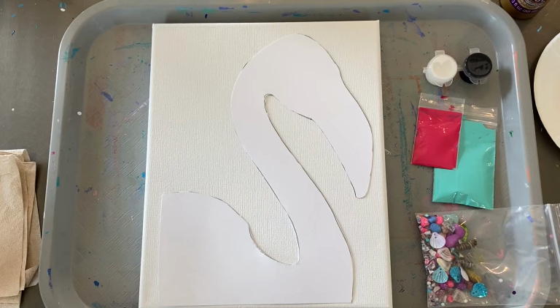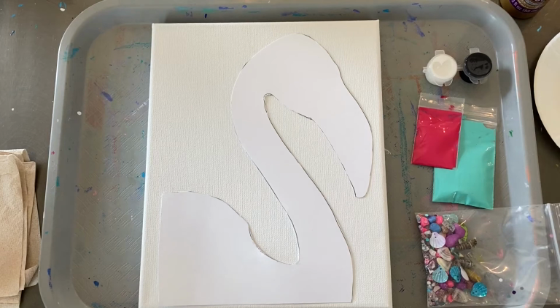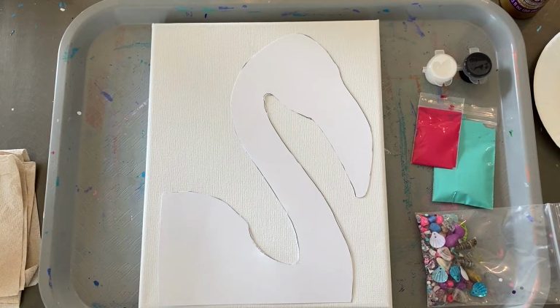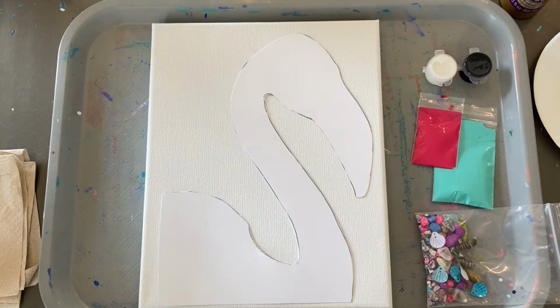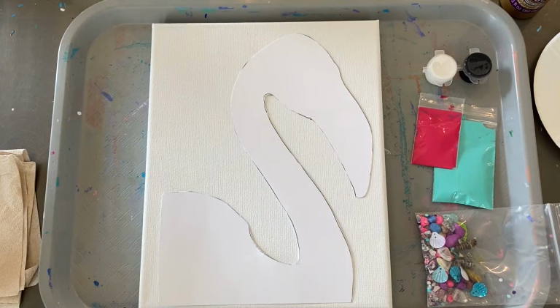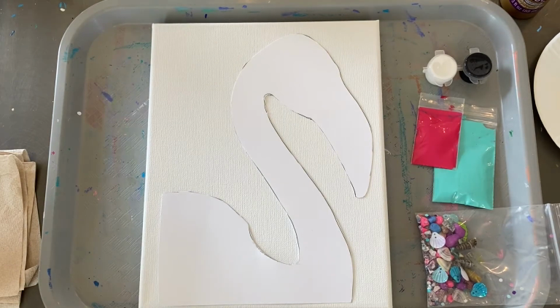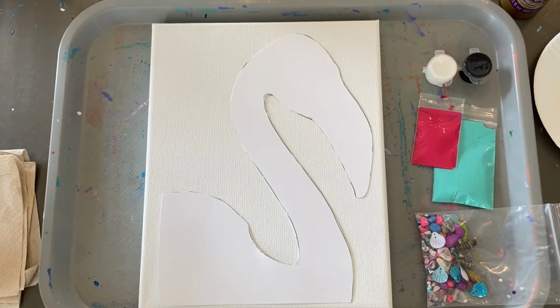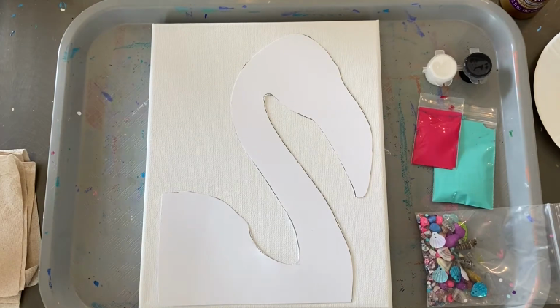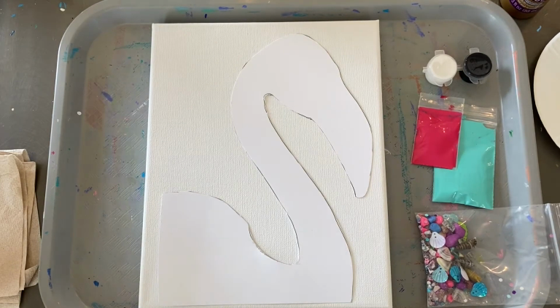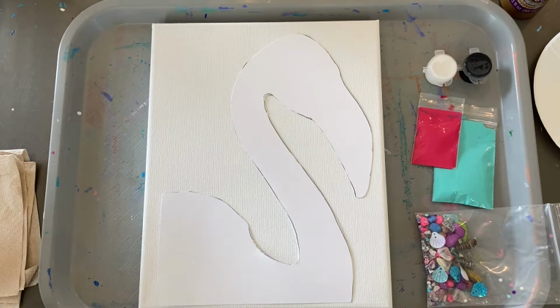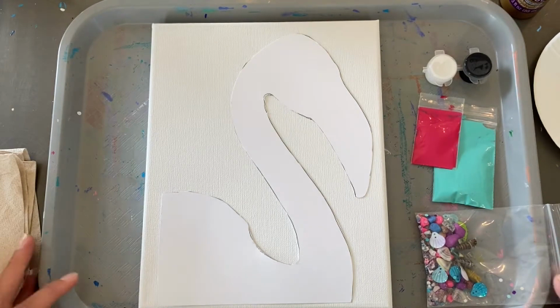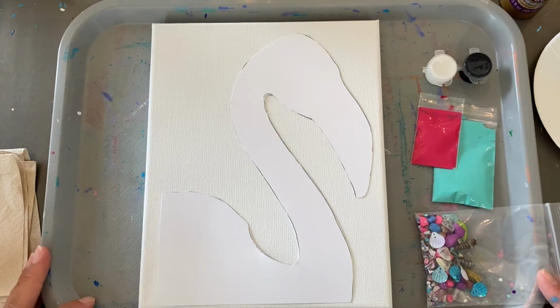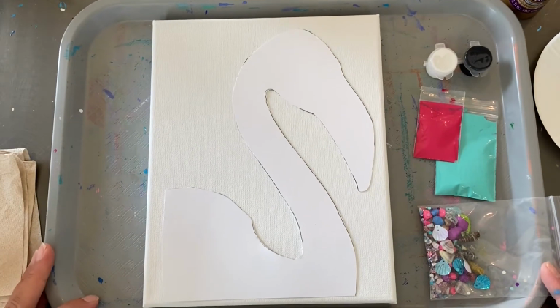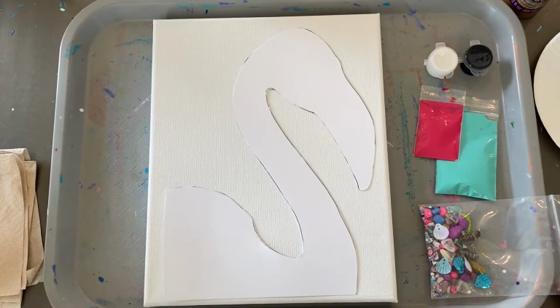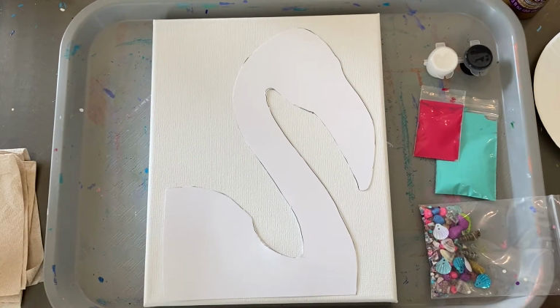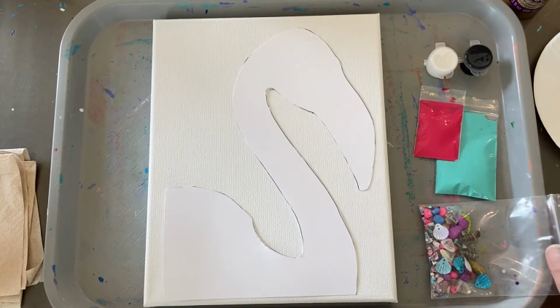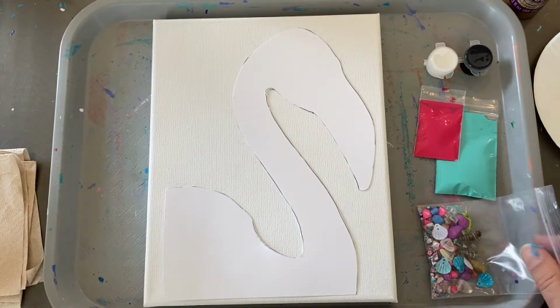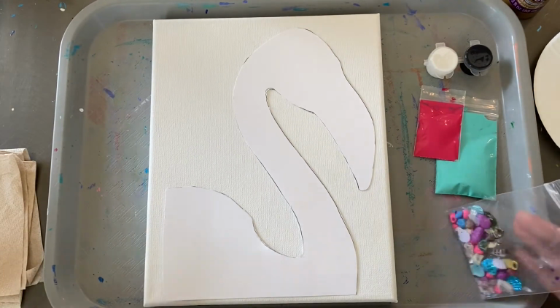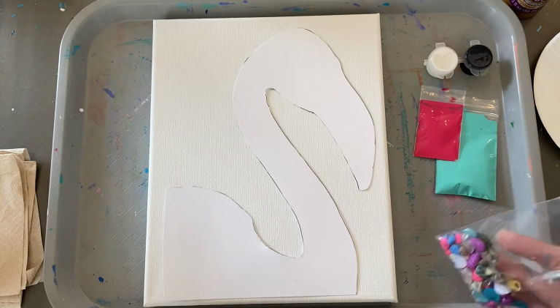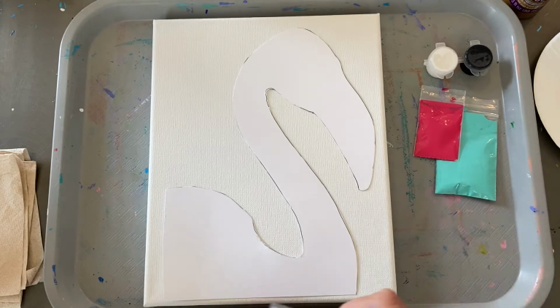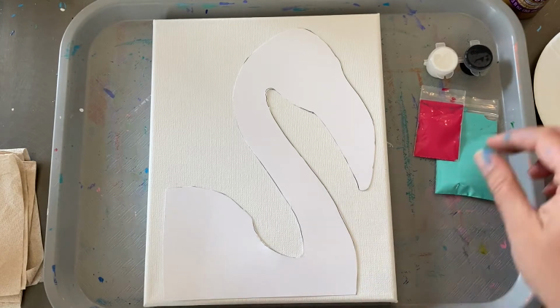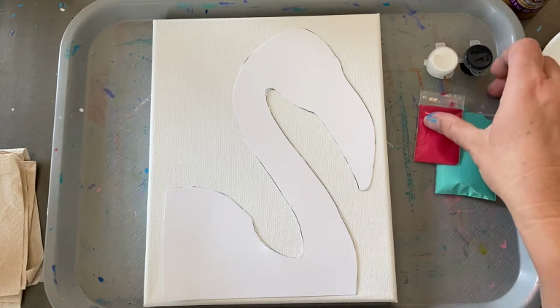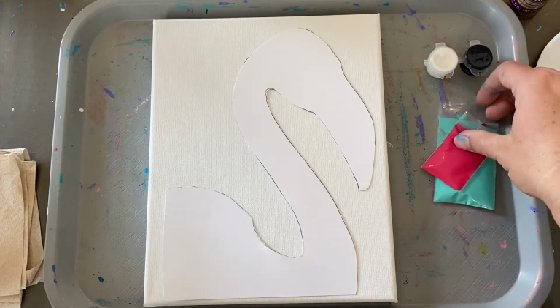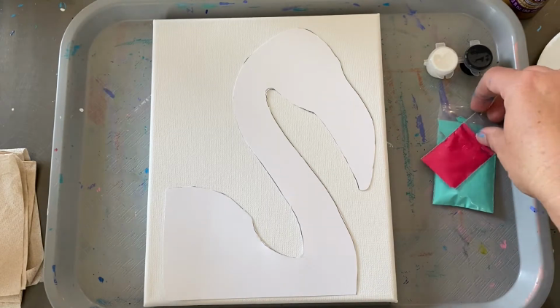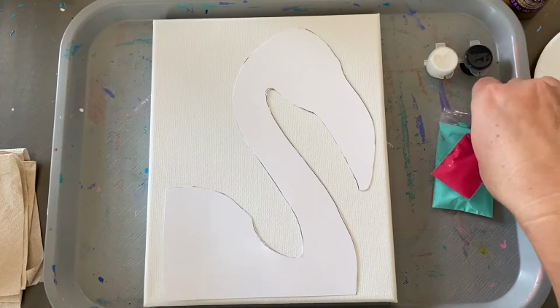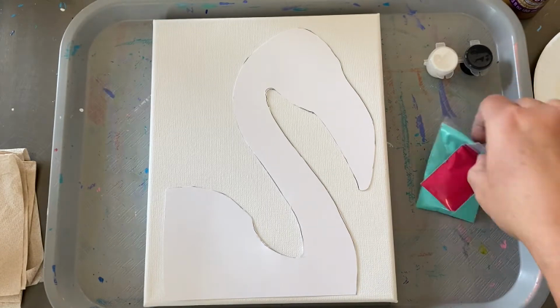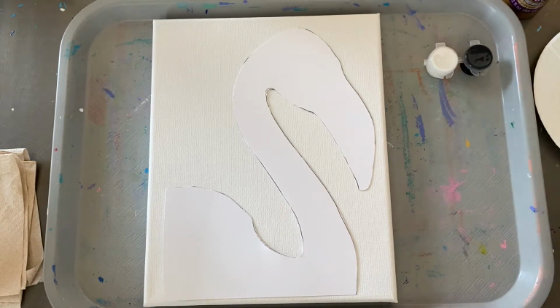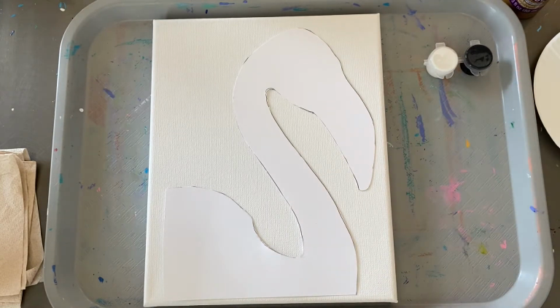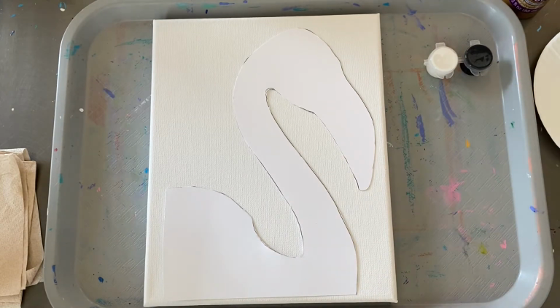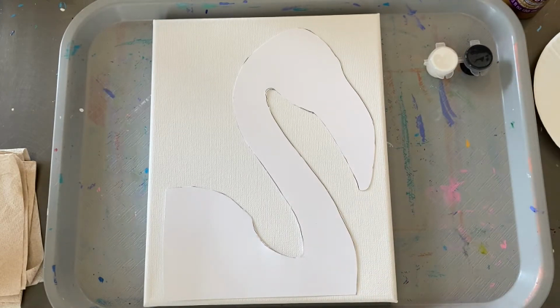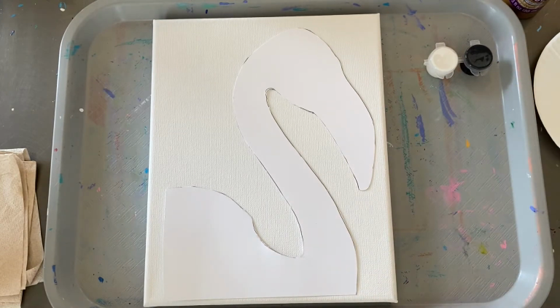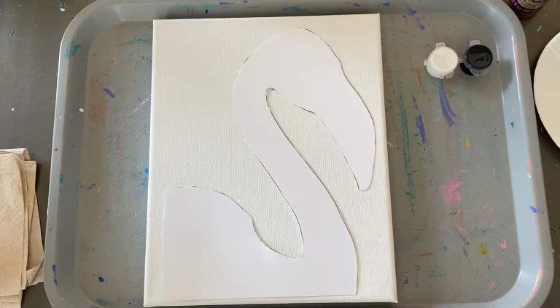Make our flamingo take-home kit. Make sure you protect your work surface. You're going to need a cup of water for washing brushes, a couple napkins, a pencil, and a hairdryer.